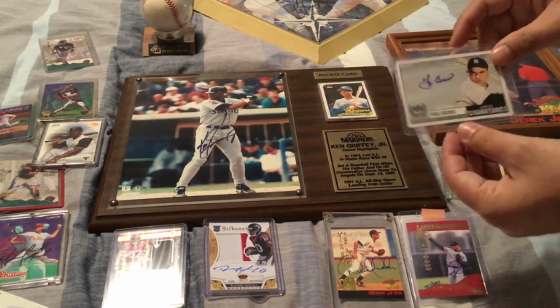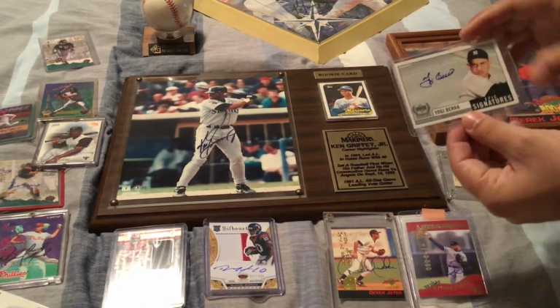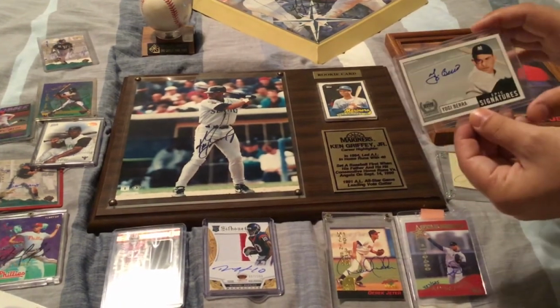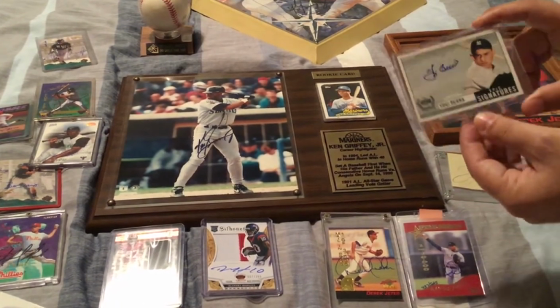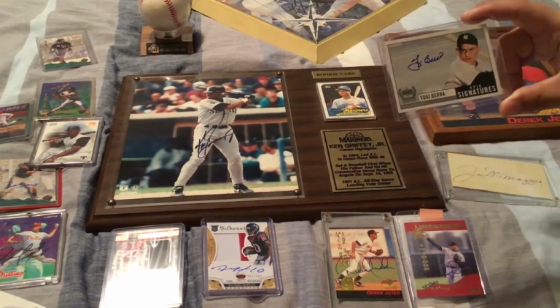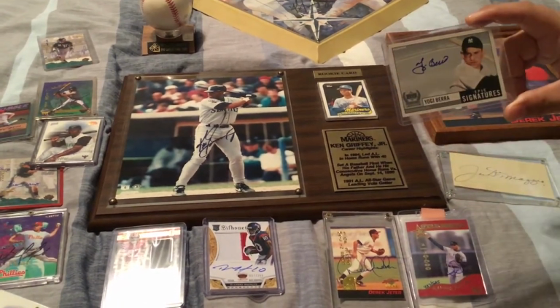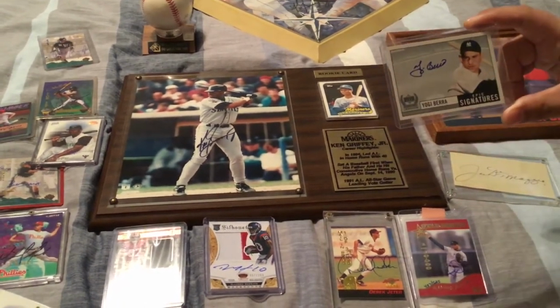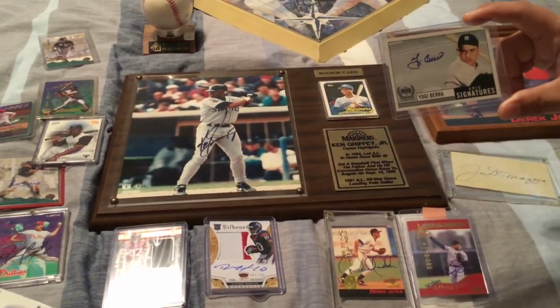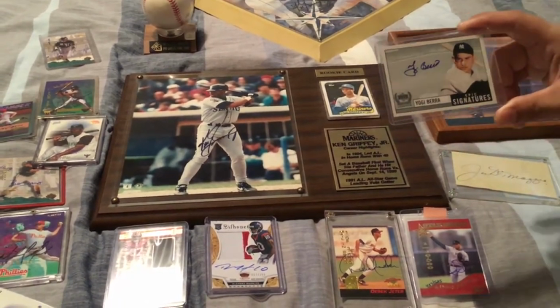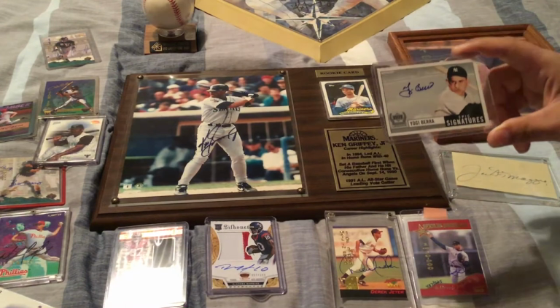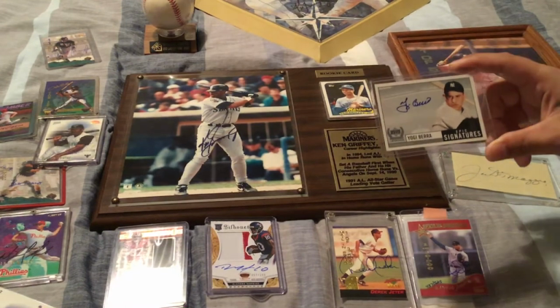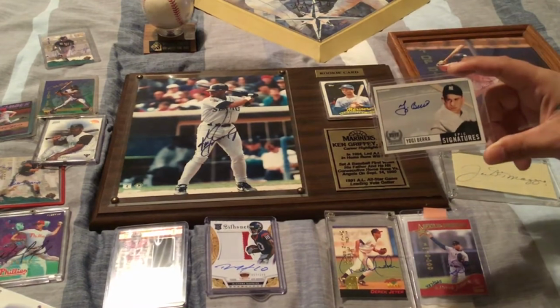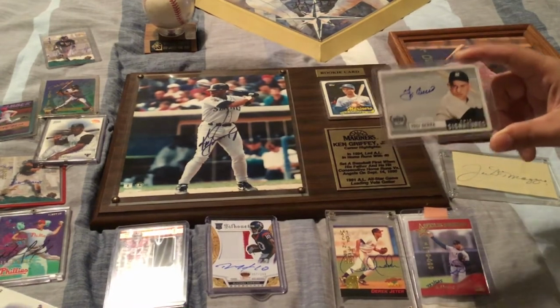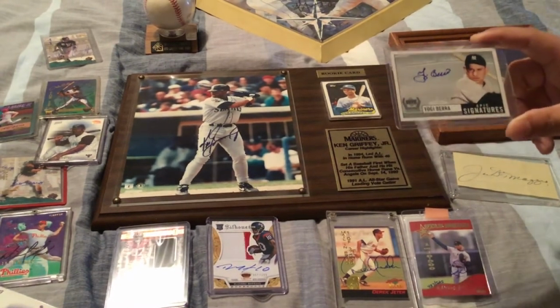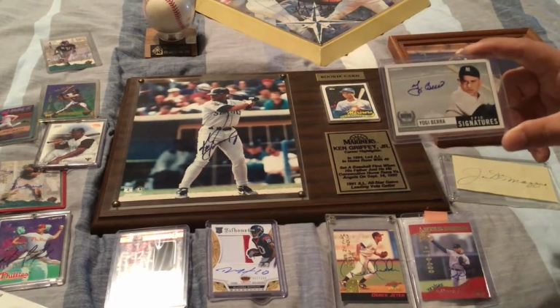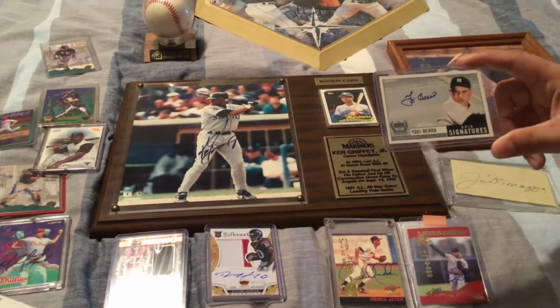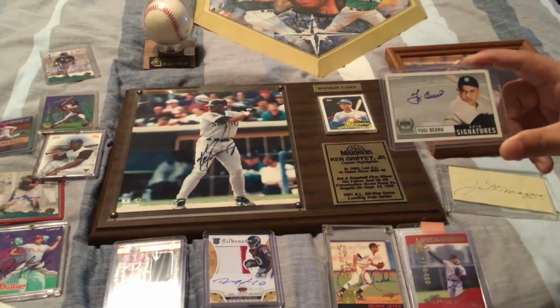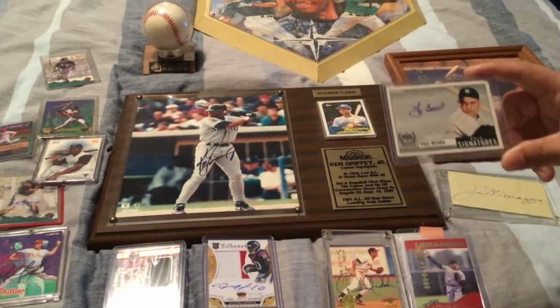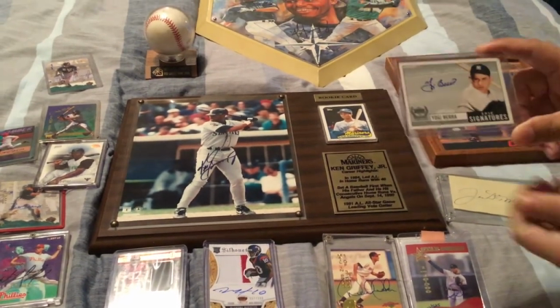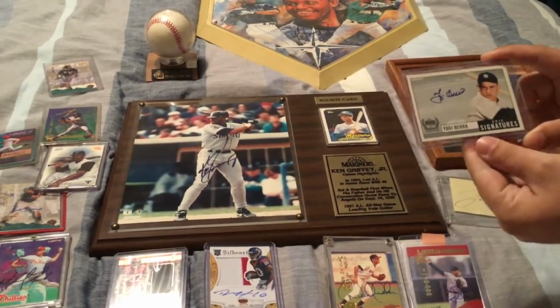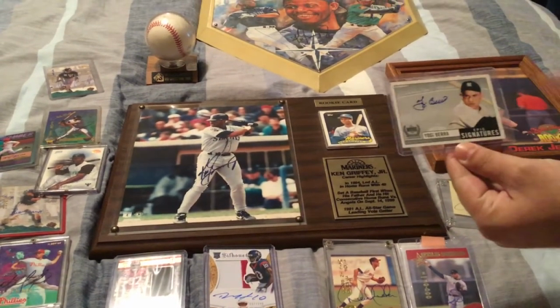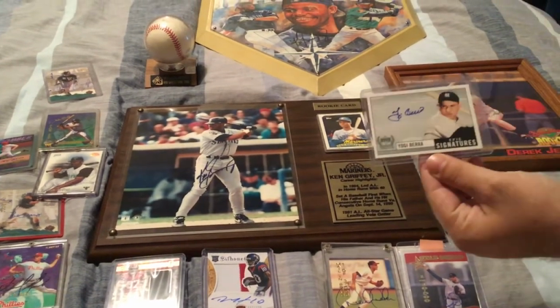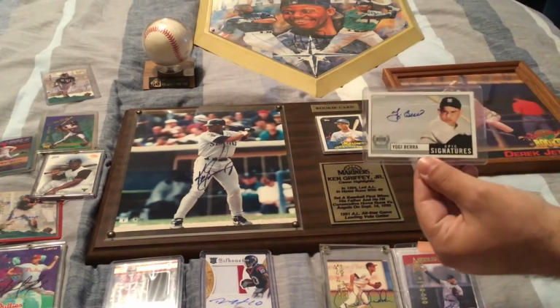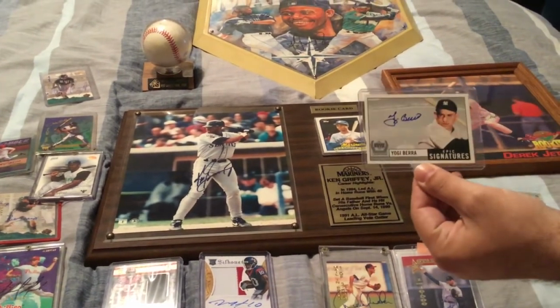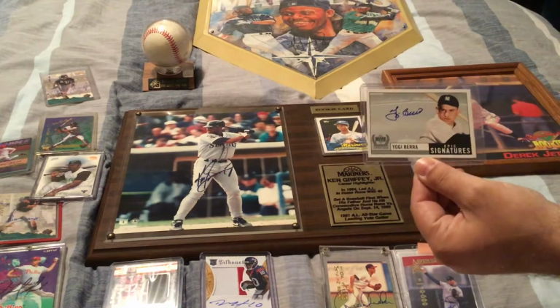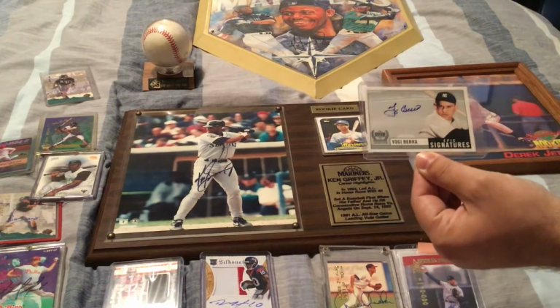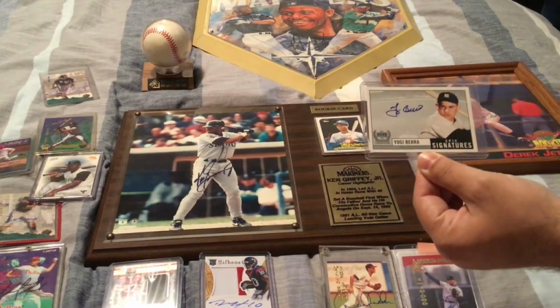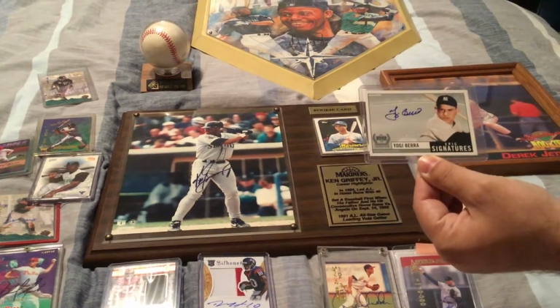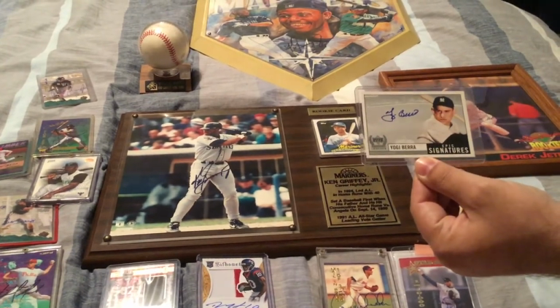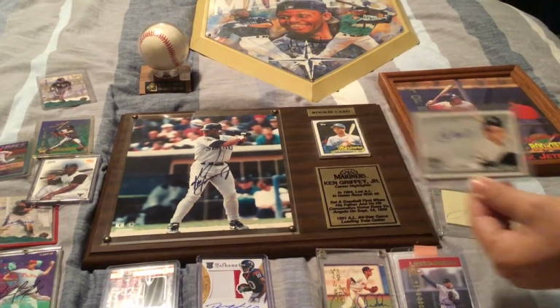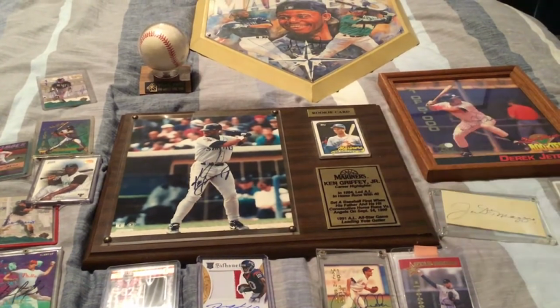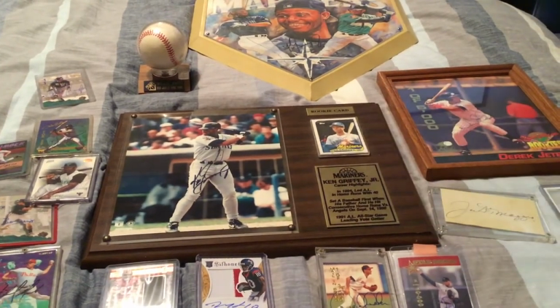I have the Yogi Berra card auctioned at a high price because I think it's worth a lot in my eyes. I want to get it authenticated and graded if it doesn't sell. Let's see what else we have.